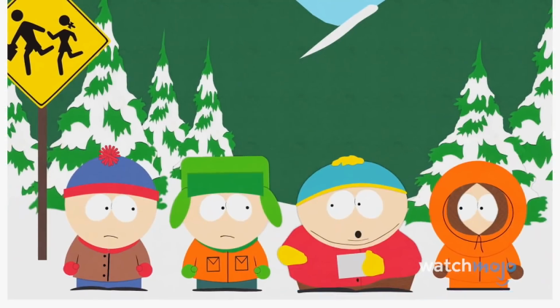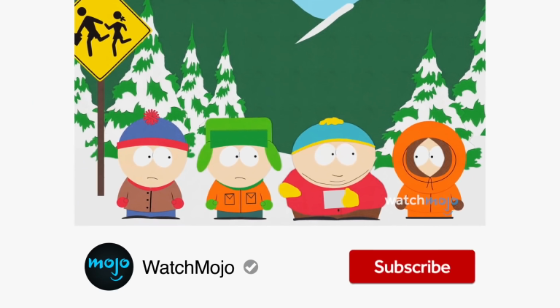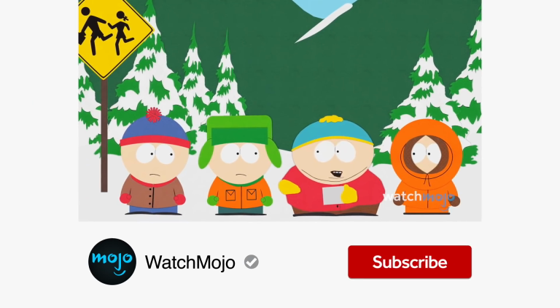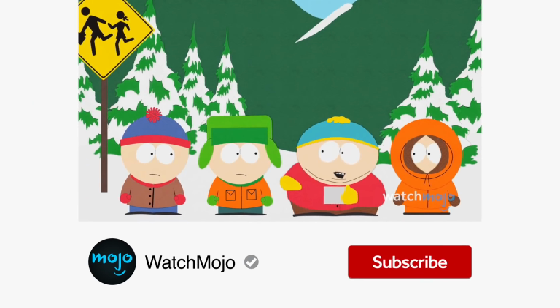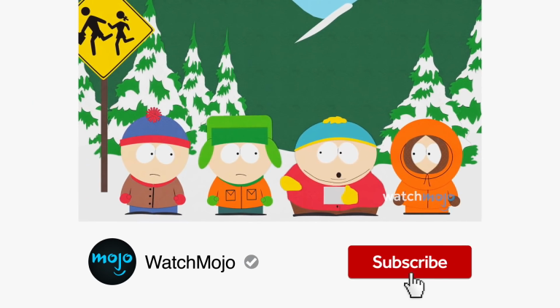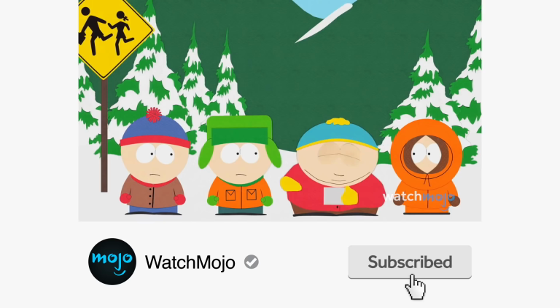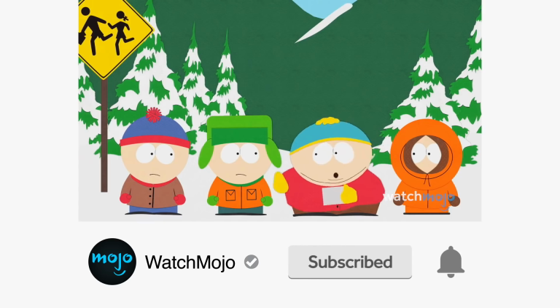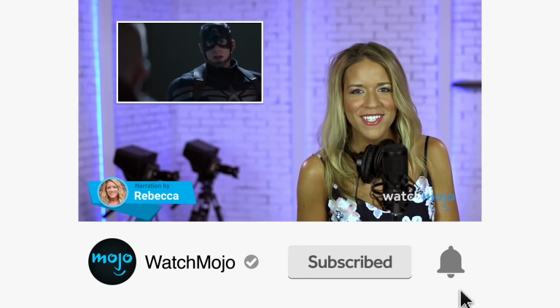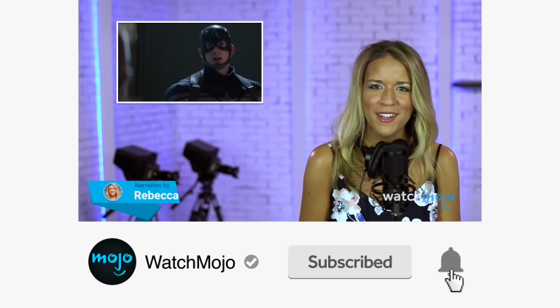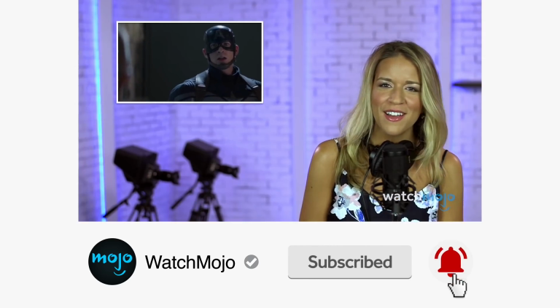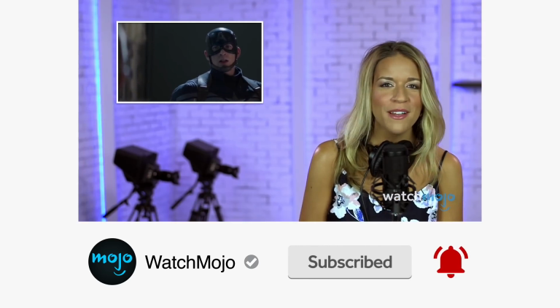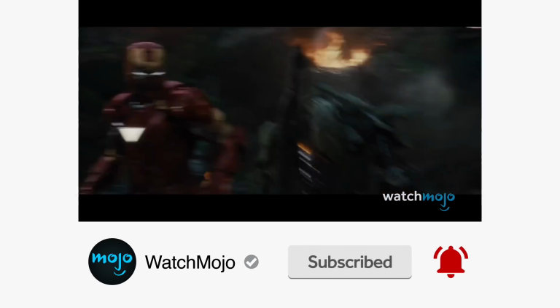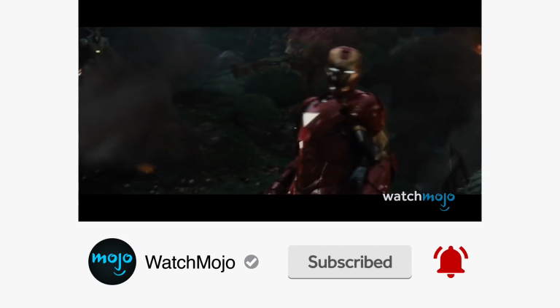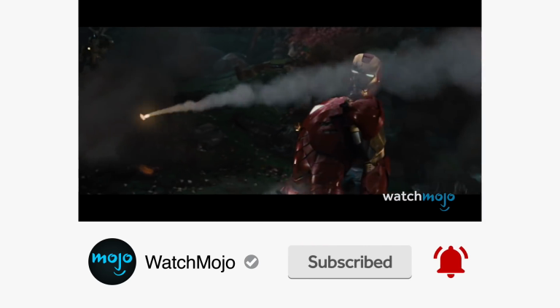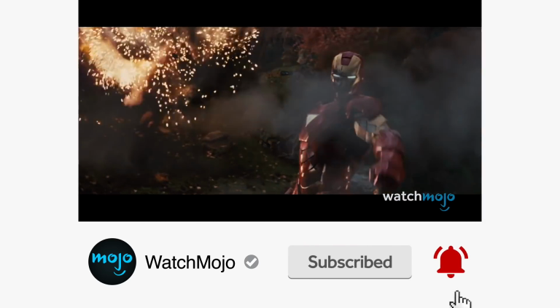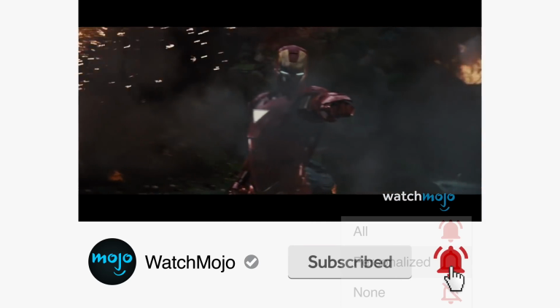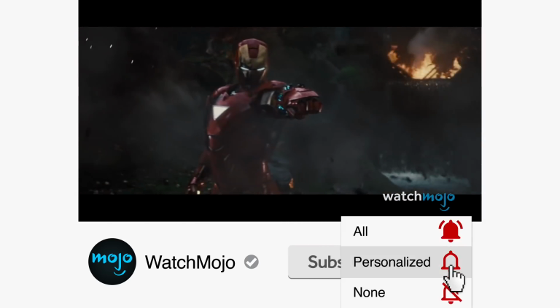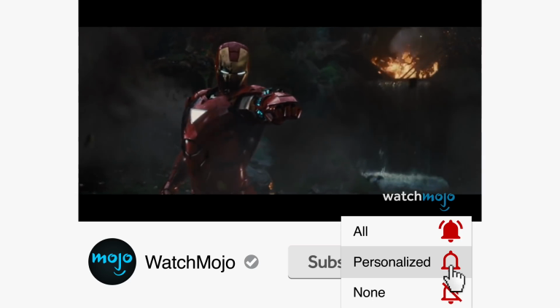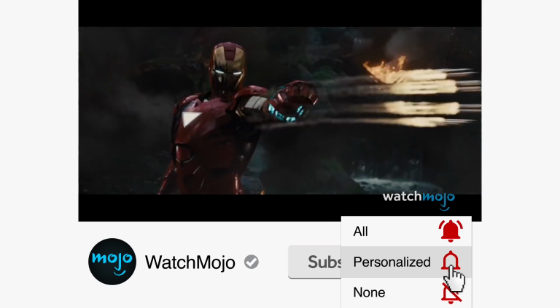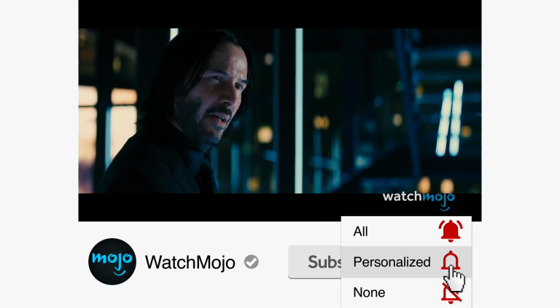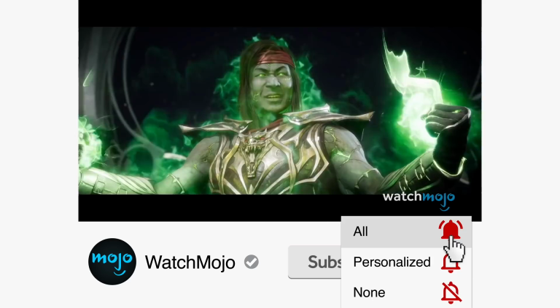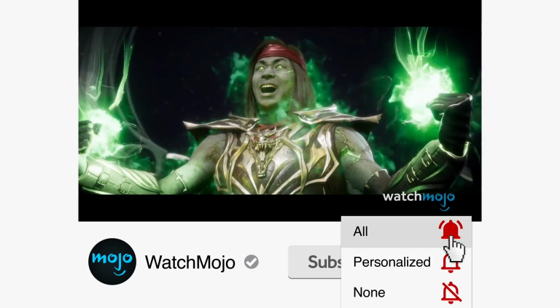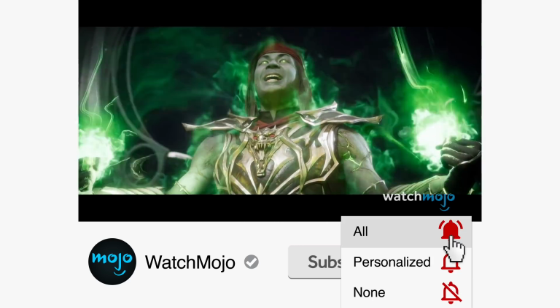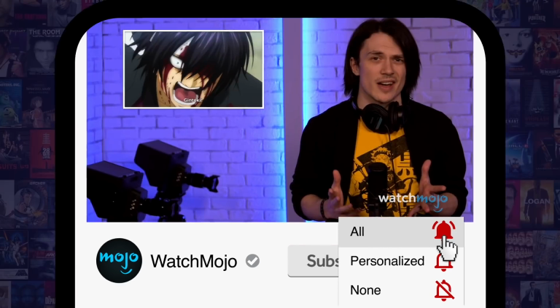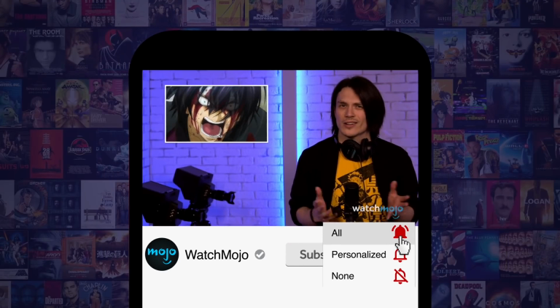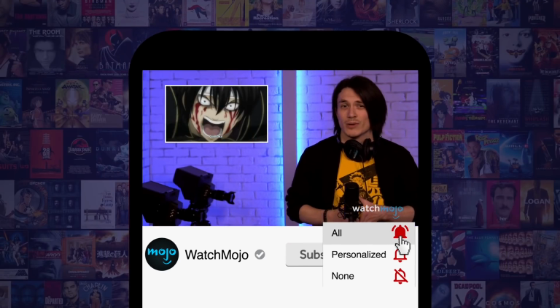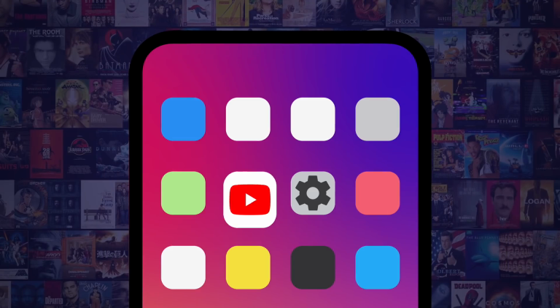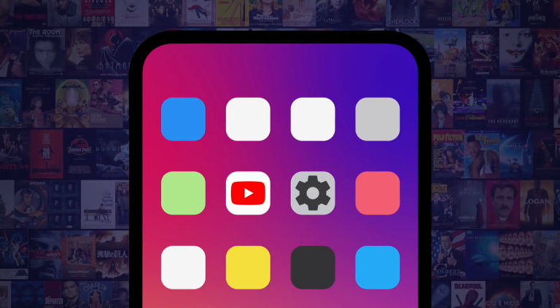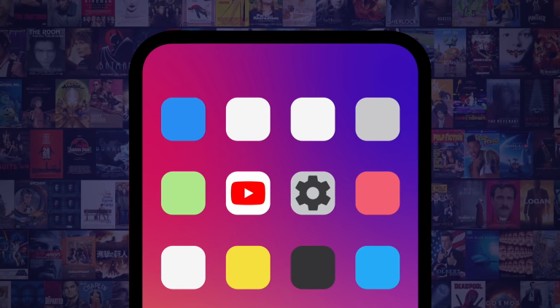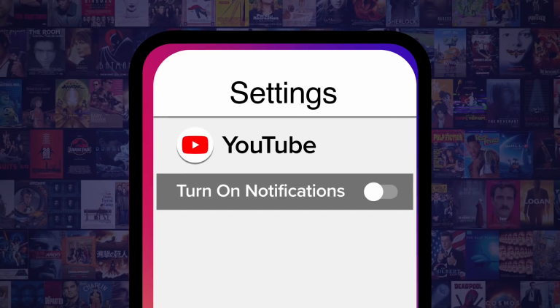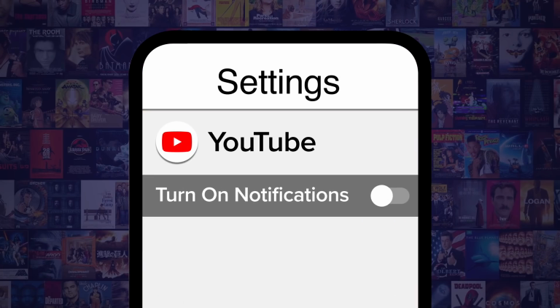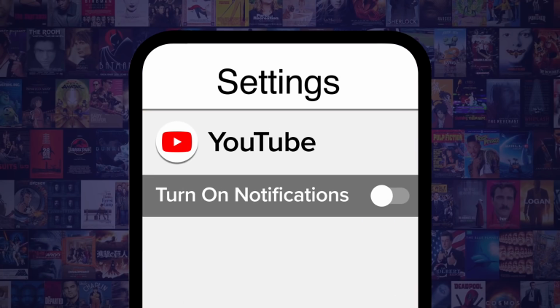Before we continue, be sure to subscribe to our channel and ring the bell to get notified about our latest videos. You have the option to be notified for occasional videos or all of them. If you're on your phone, make sure you go into your settings and switch on notifications.